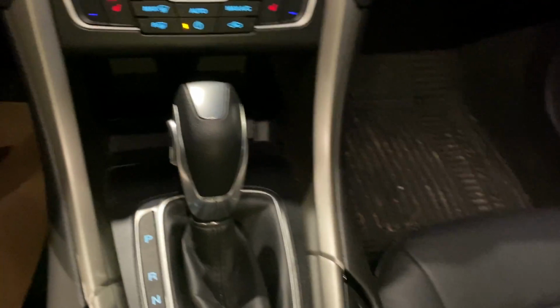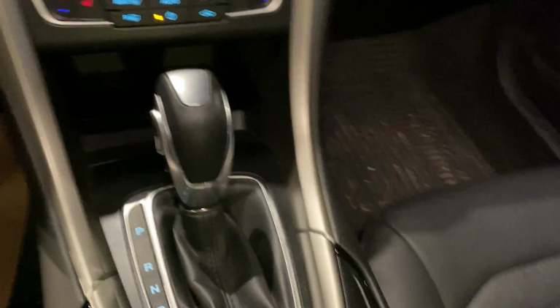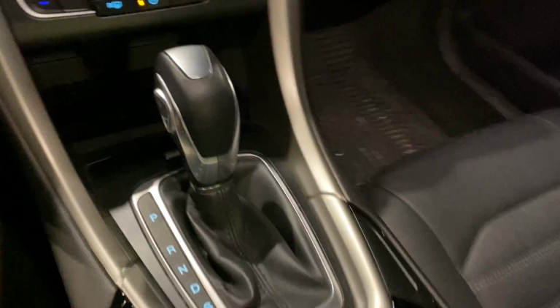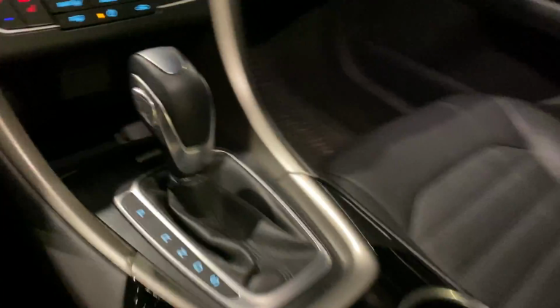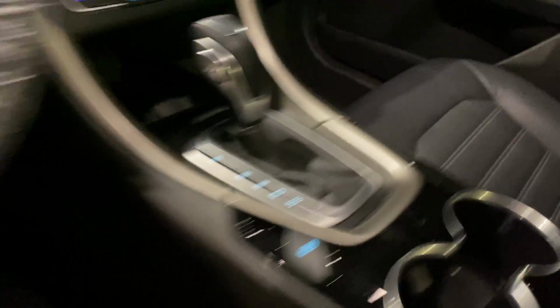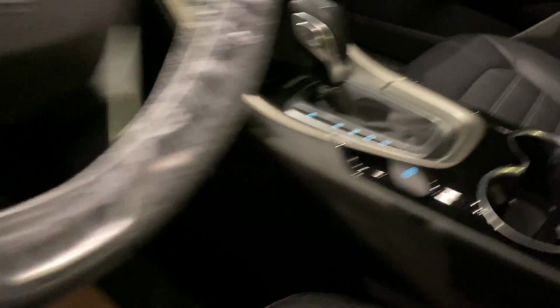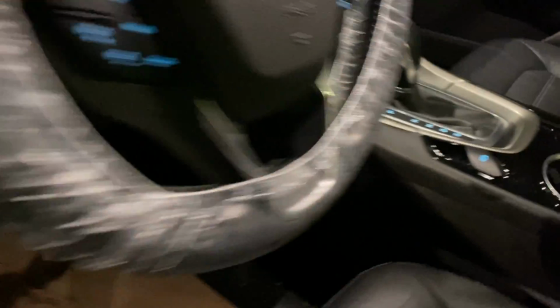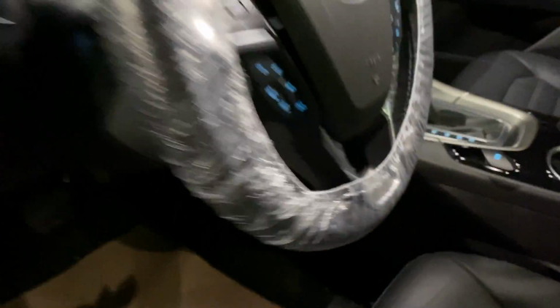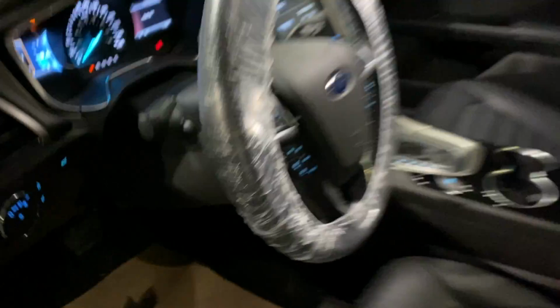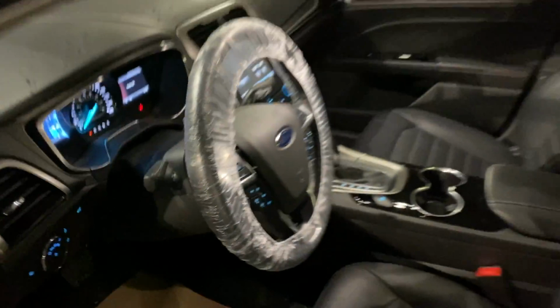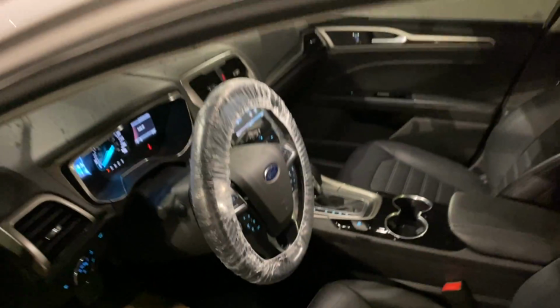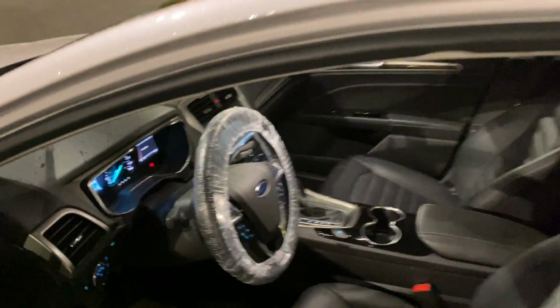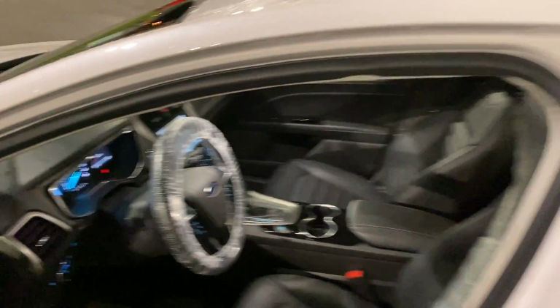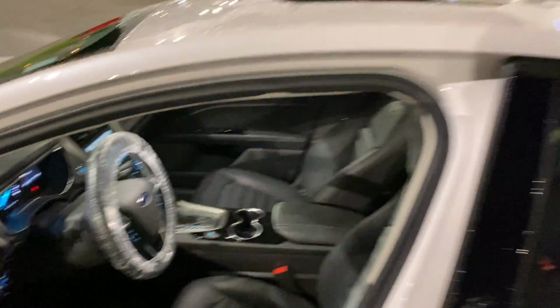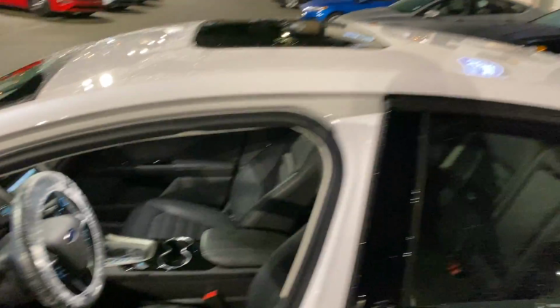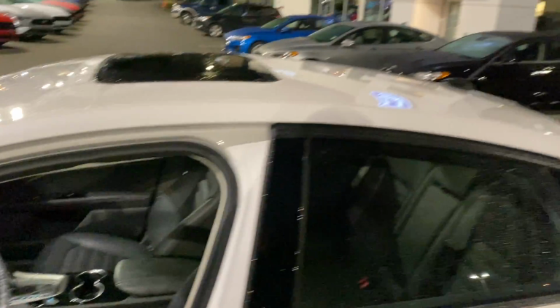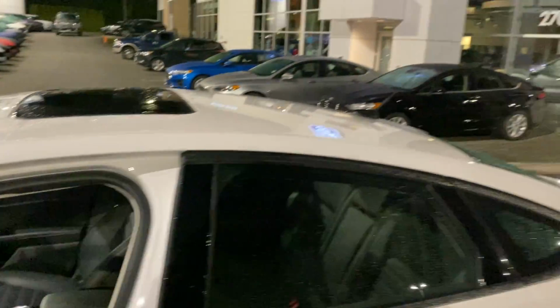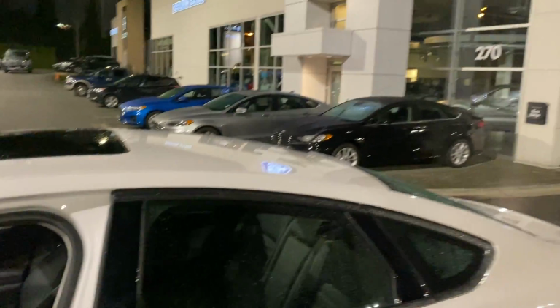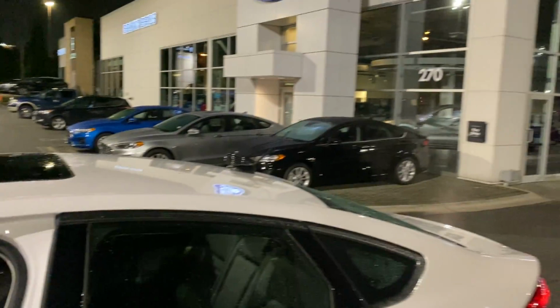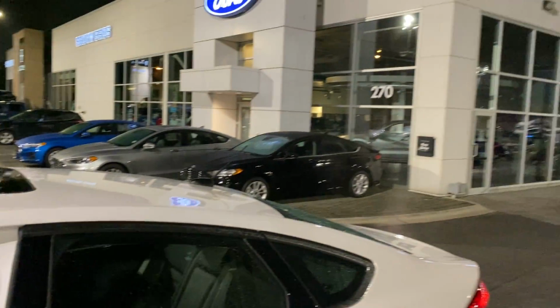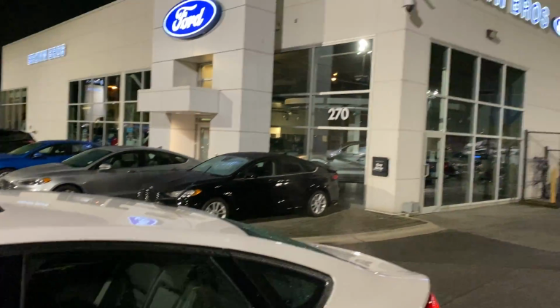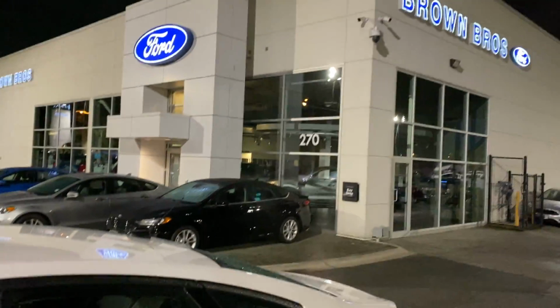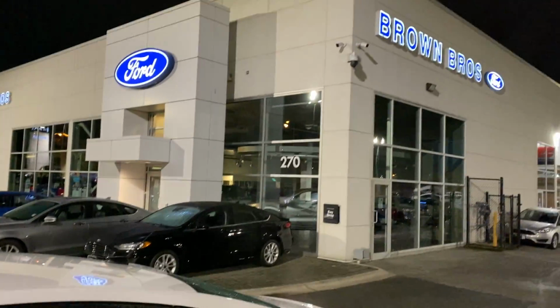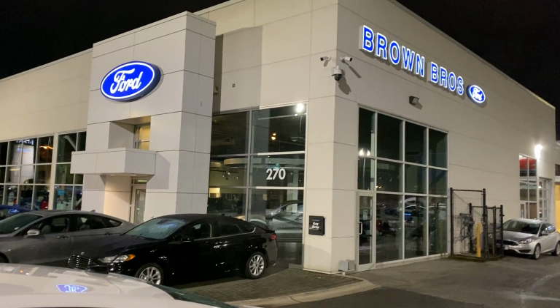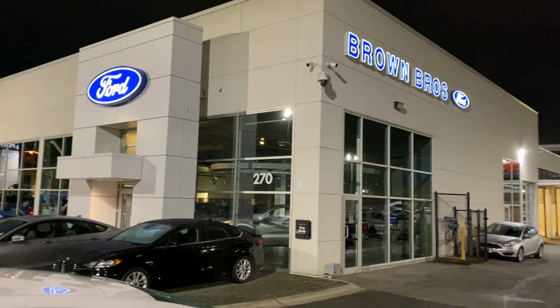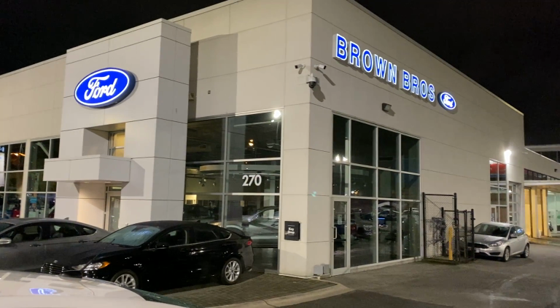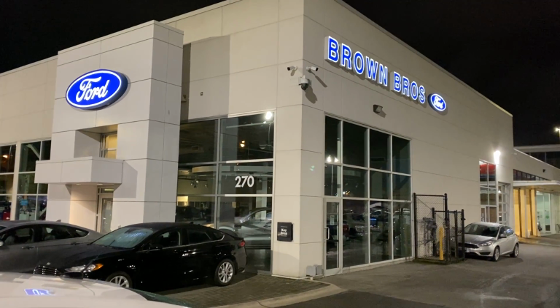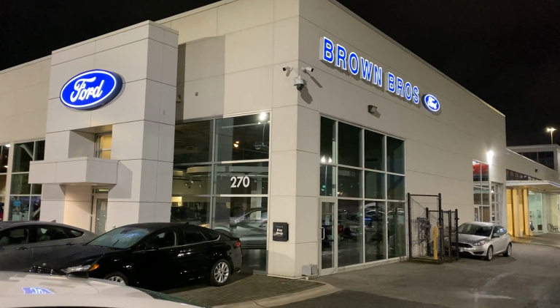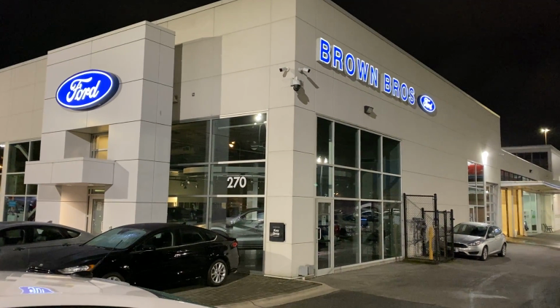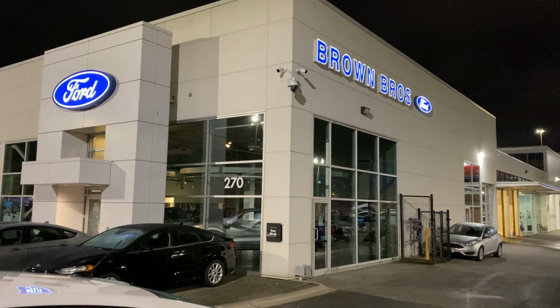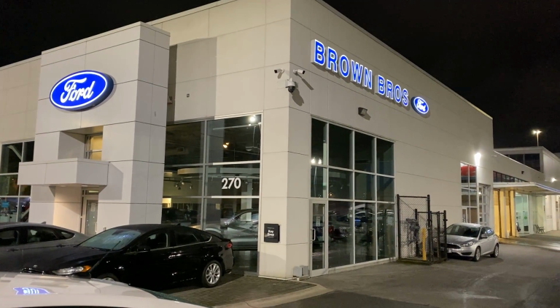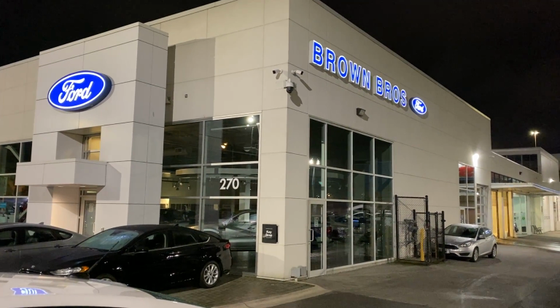A very nicely equipped Fusion SE that you're going to find from Burn Brothers Ford Lincoln, 270 Southeast Marine Drive in Vancouver.